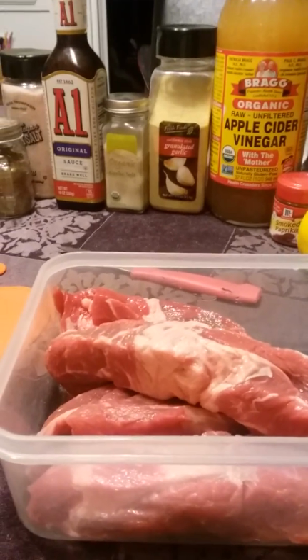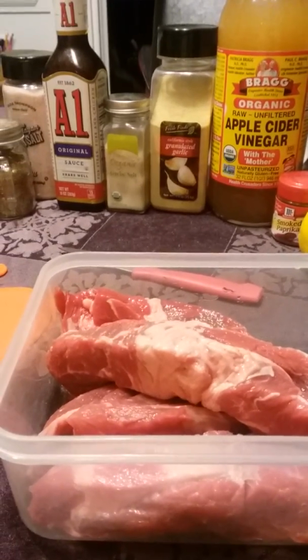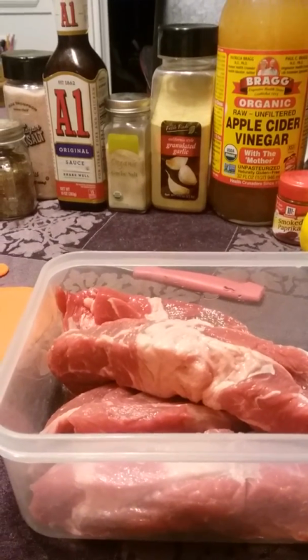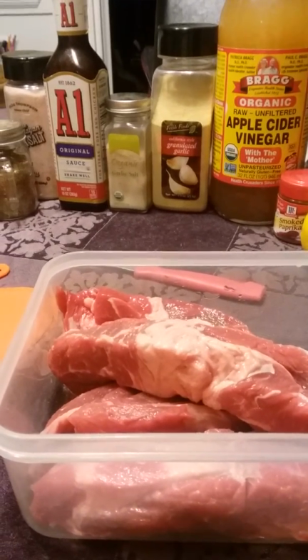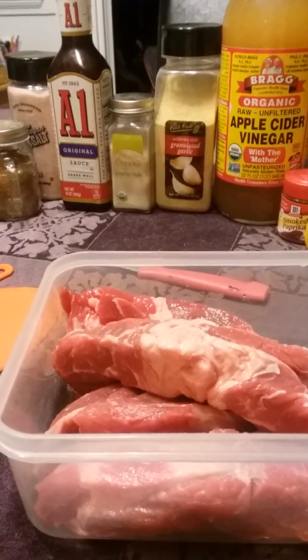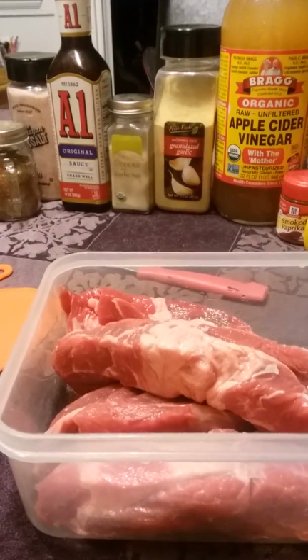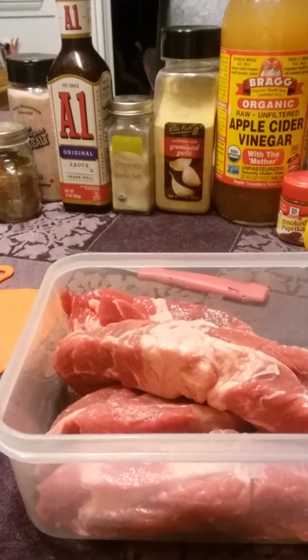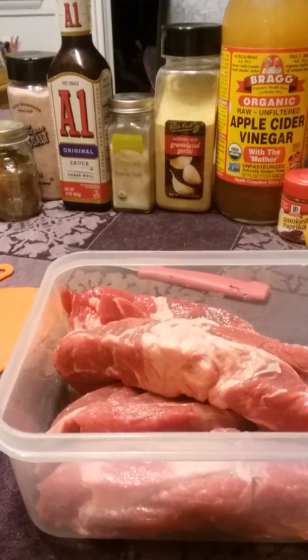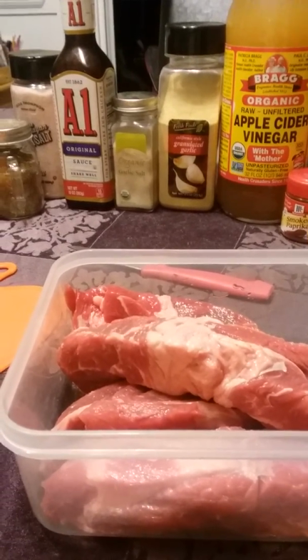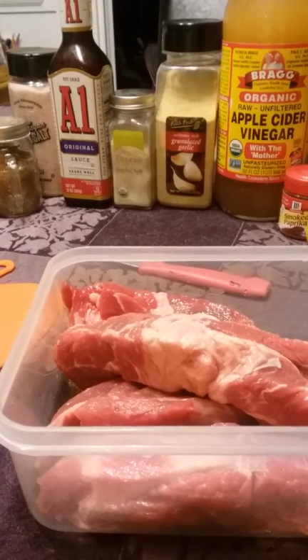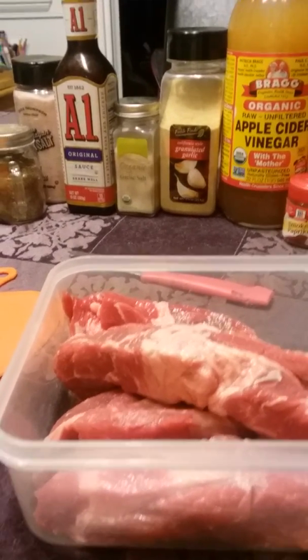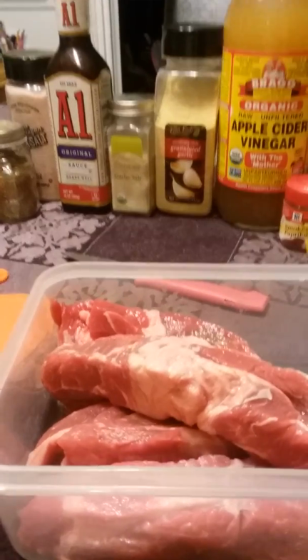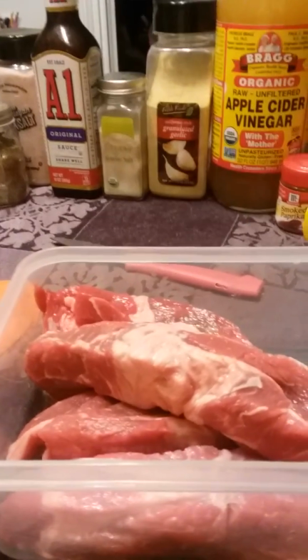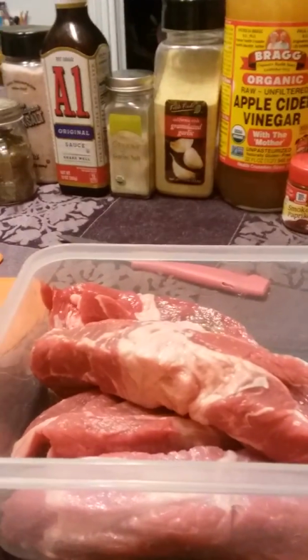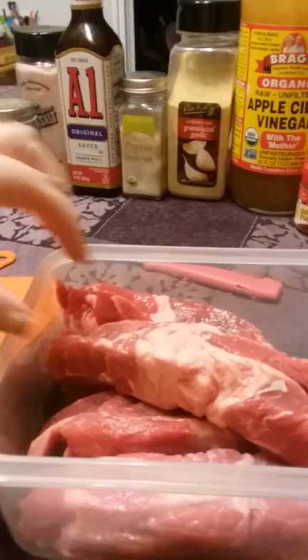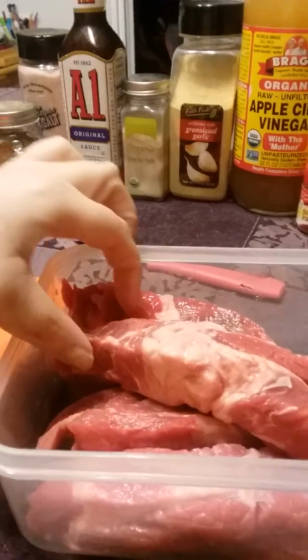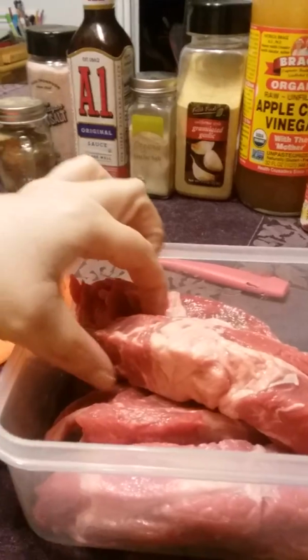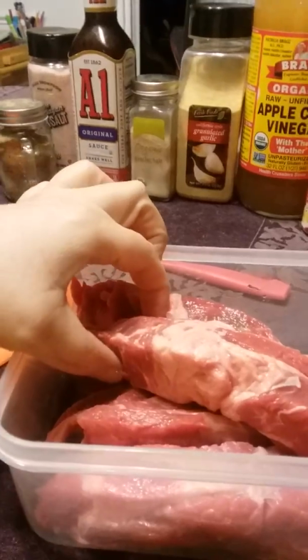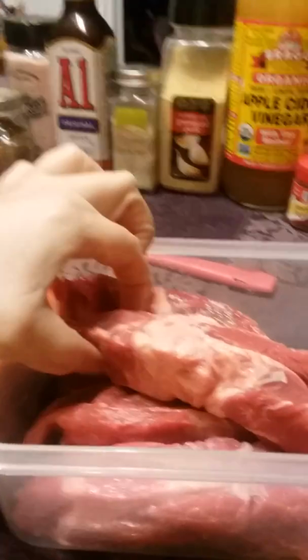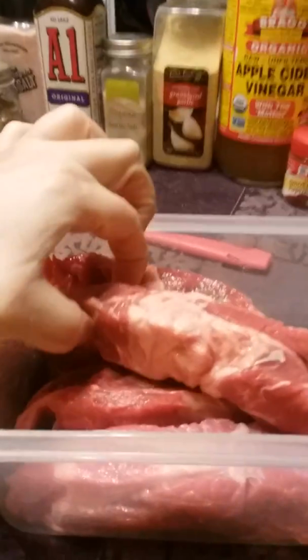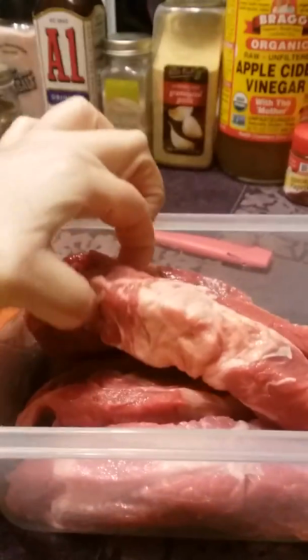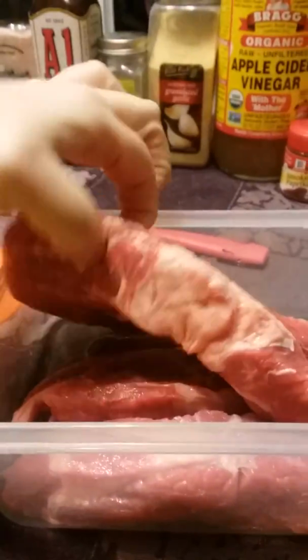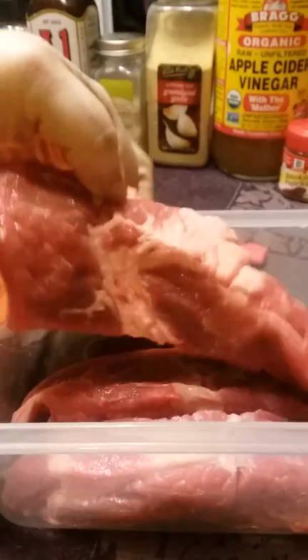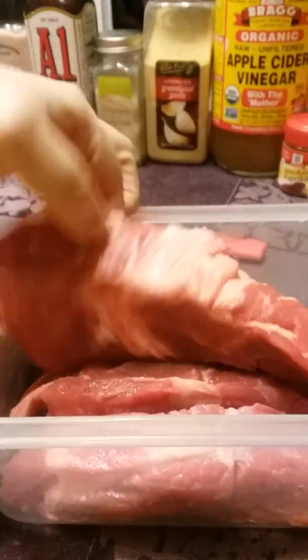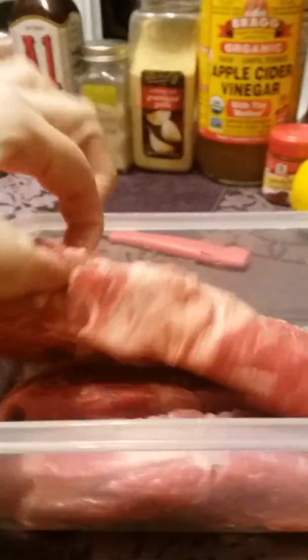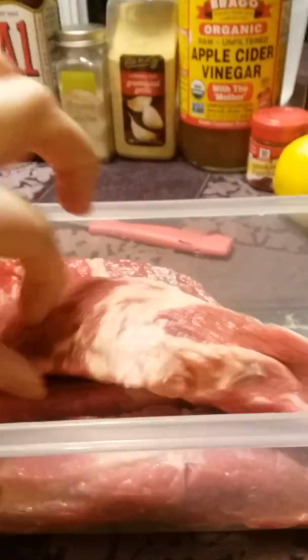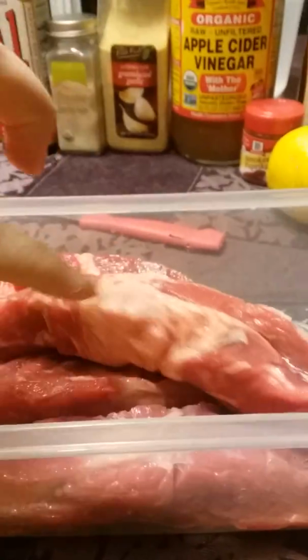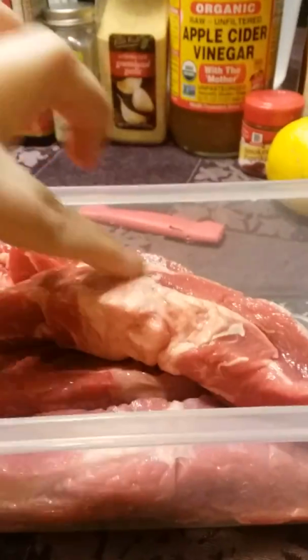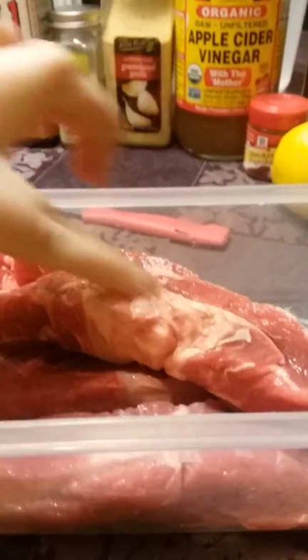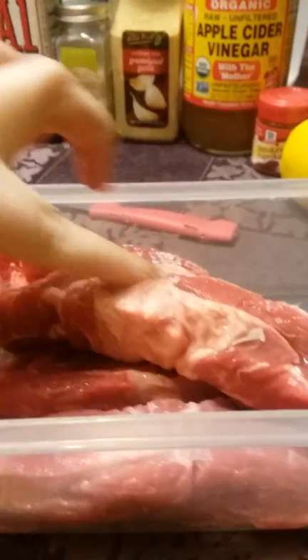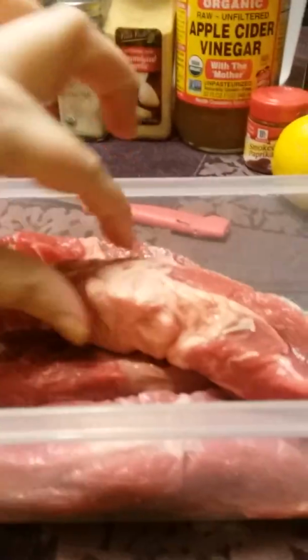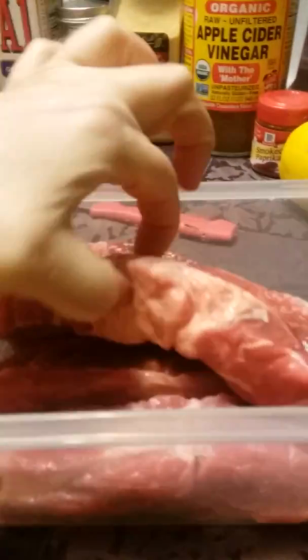Okay, I'm getting ready to marinate these ribs. I've done washed them. Now I'm about to go cut the fat off of it.